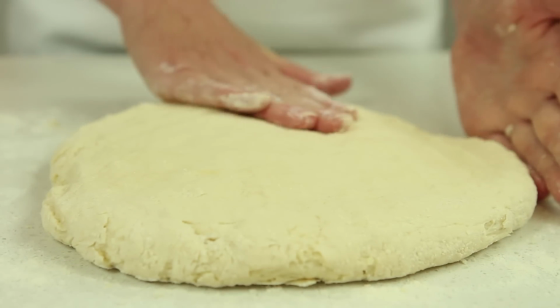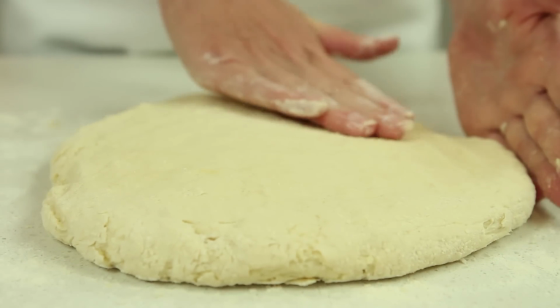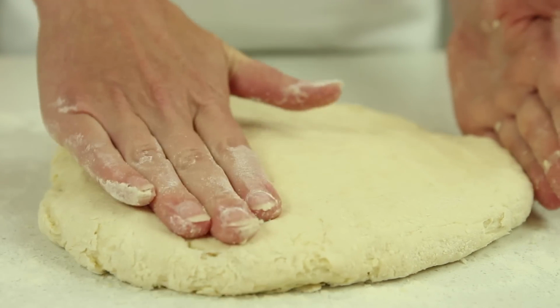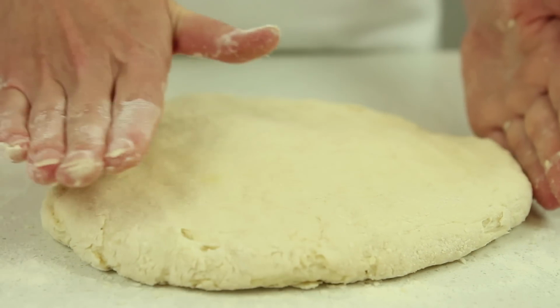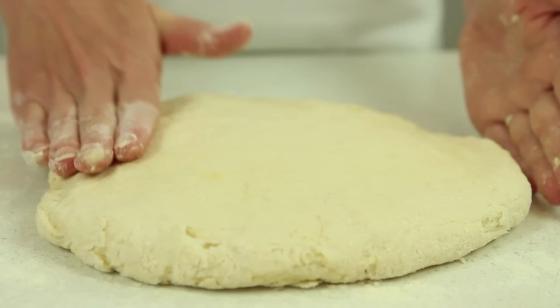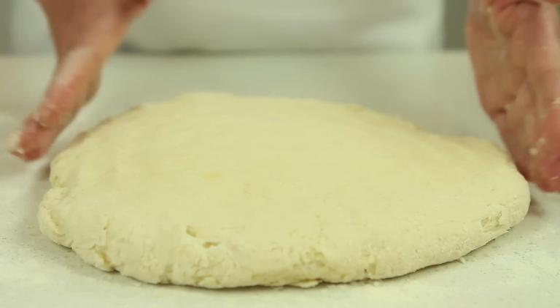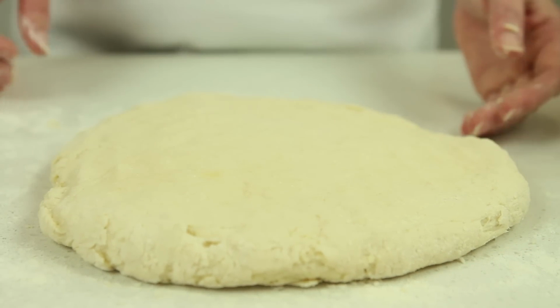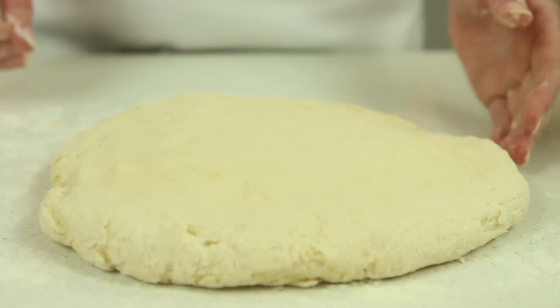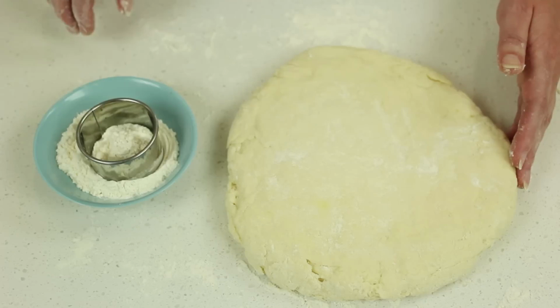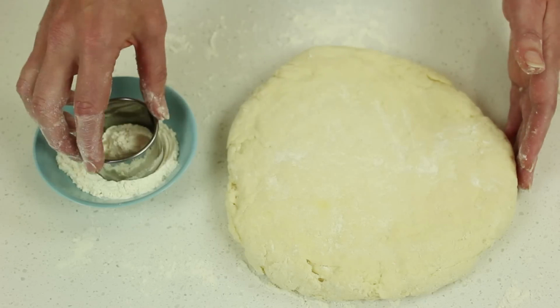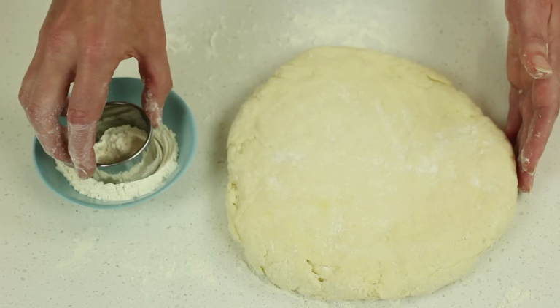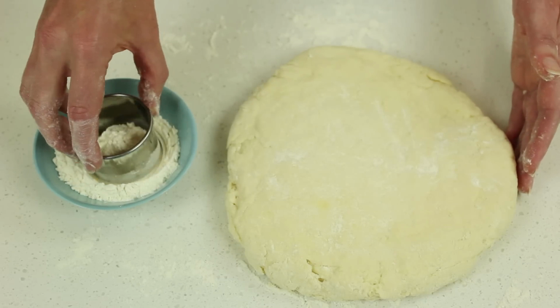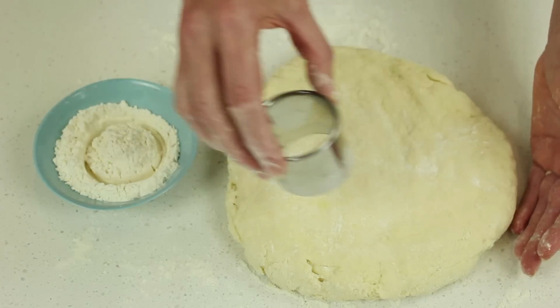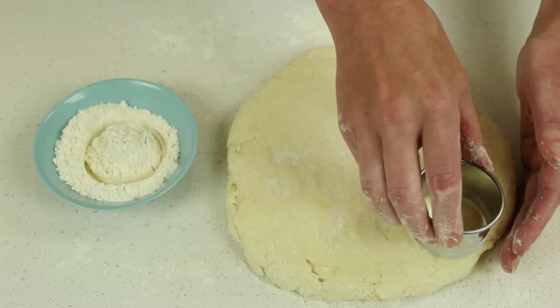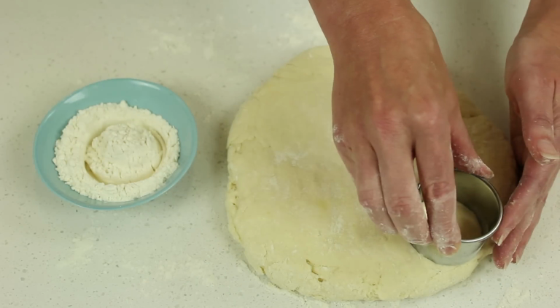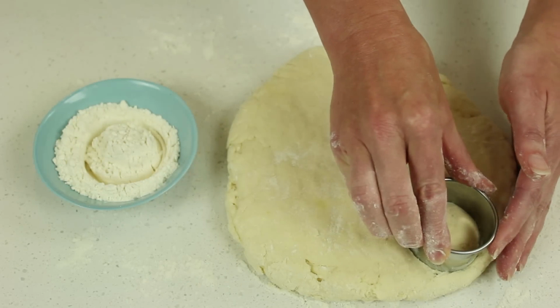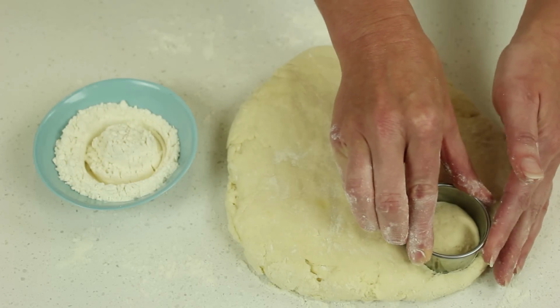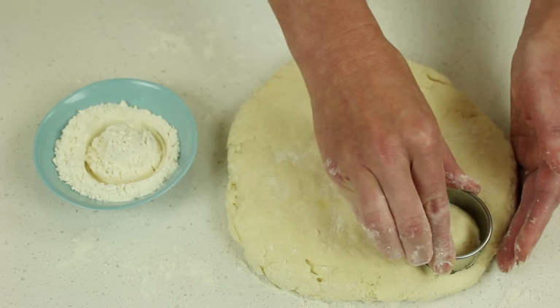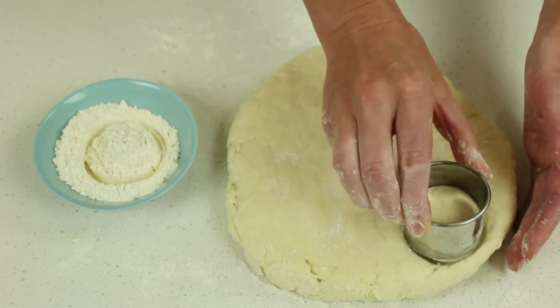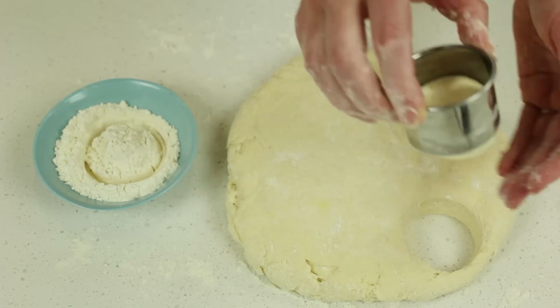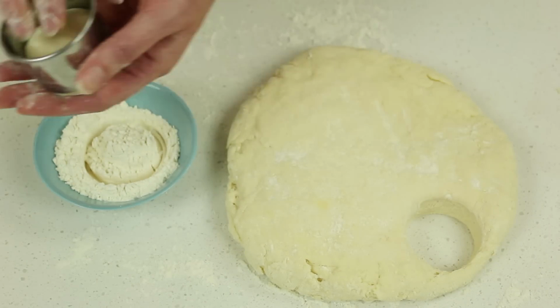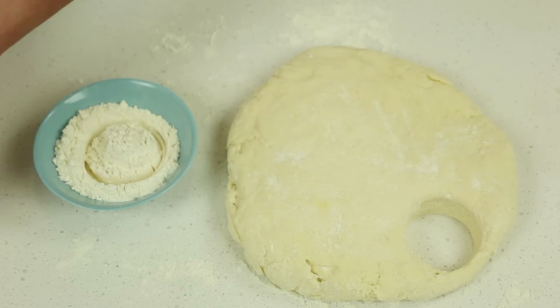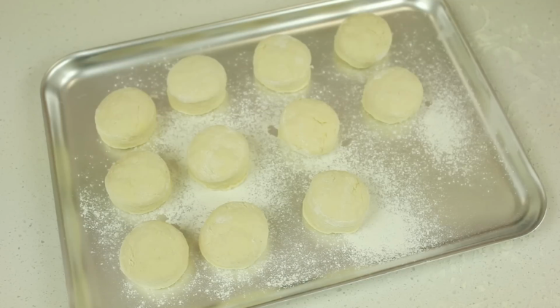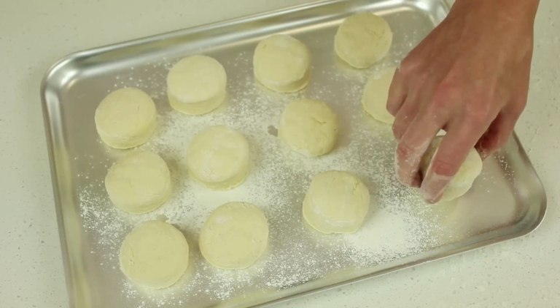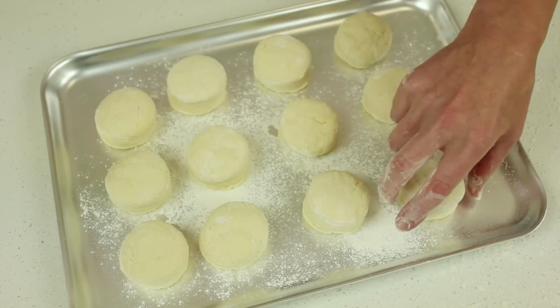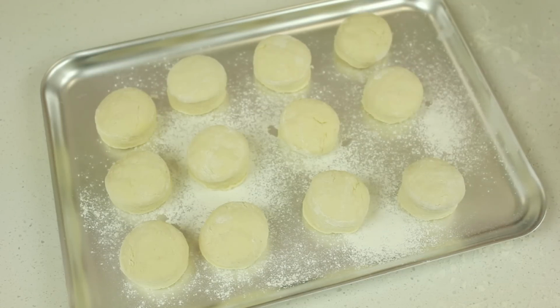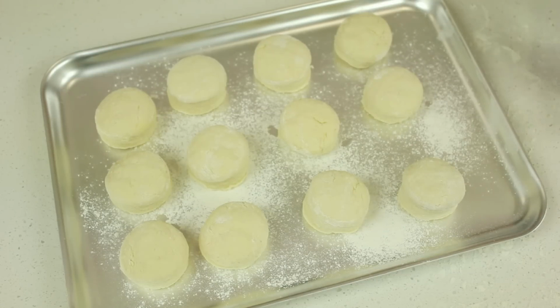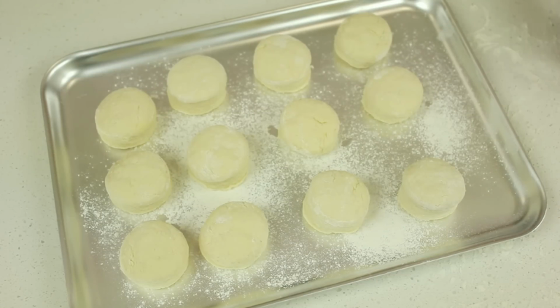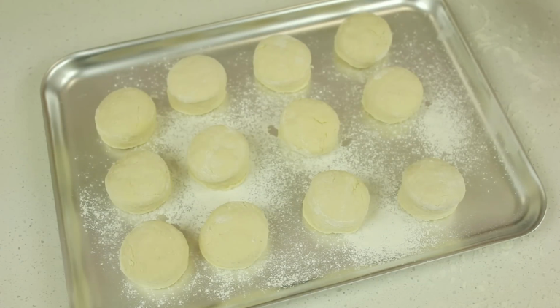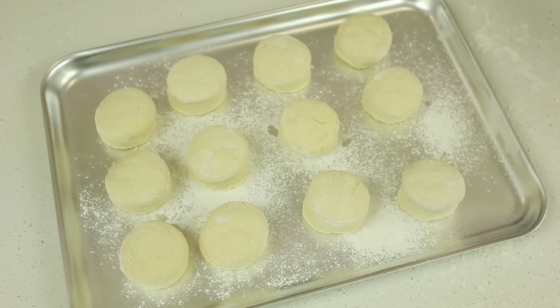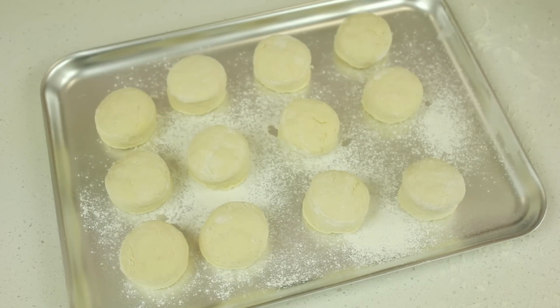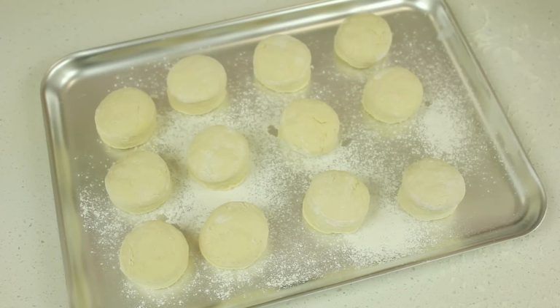The trick to scones is to be as light handed as possible. Dip a pastry cutter into flour to help prevent it from sticking, then gently press on the dough to cut. Place the scones side by side onto a lined or floured oven tray.